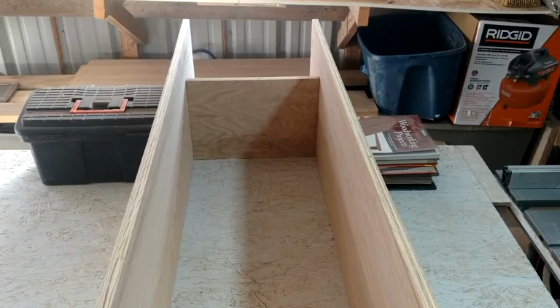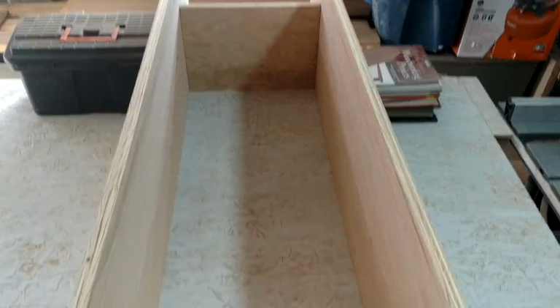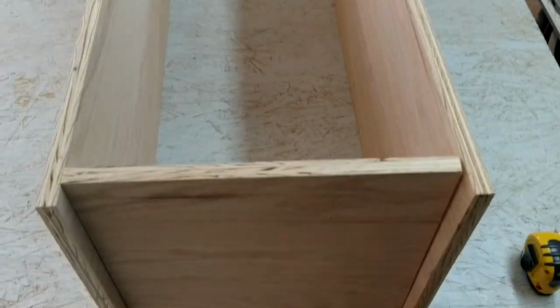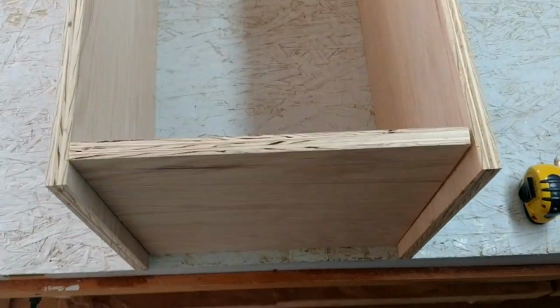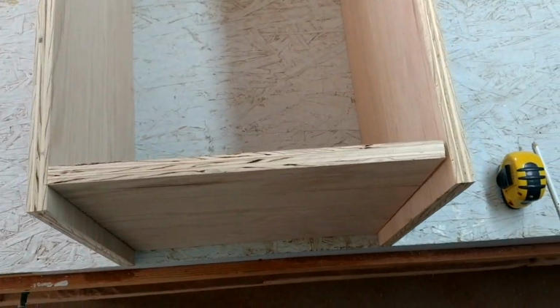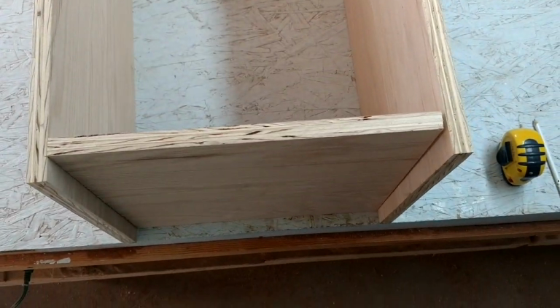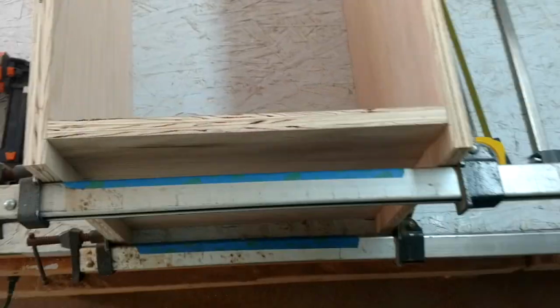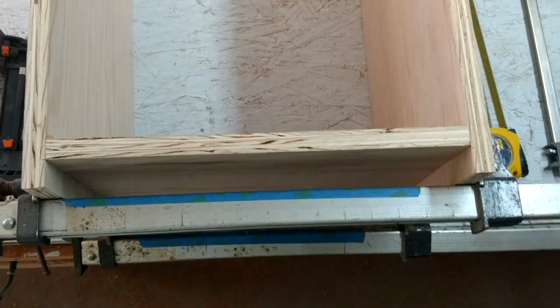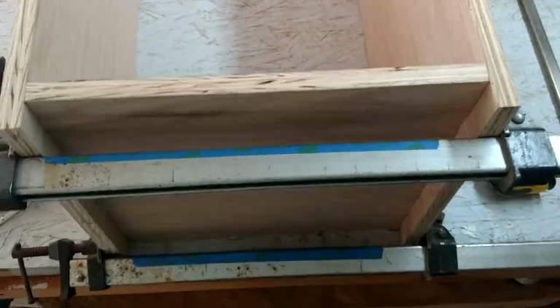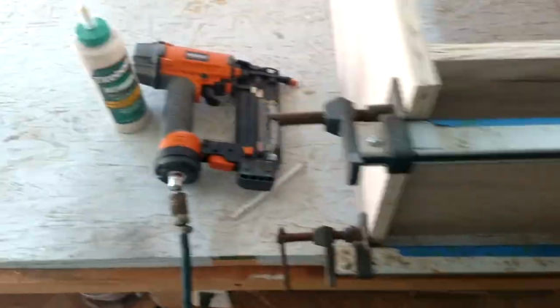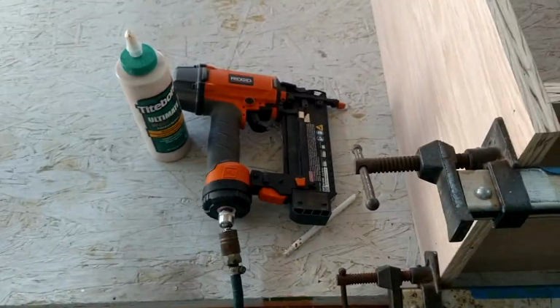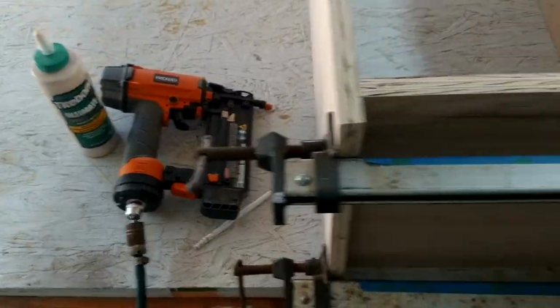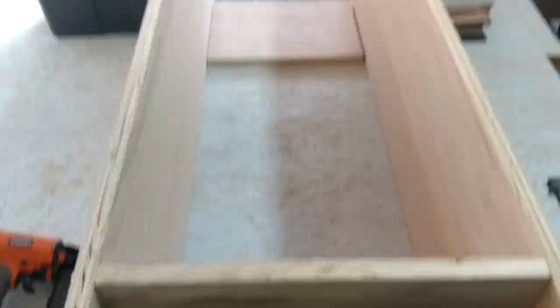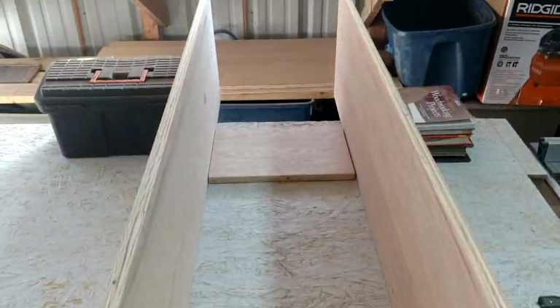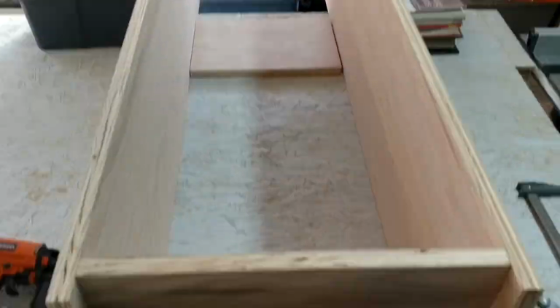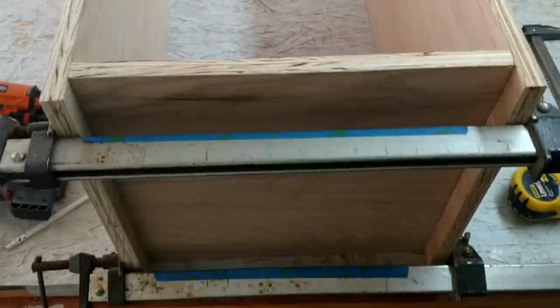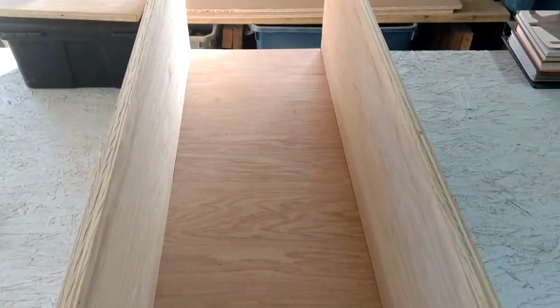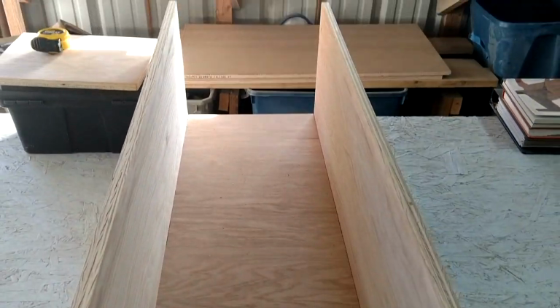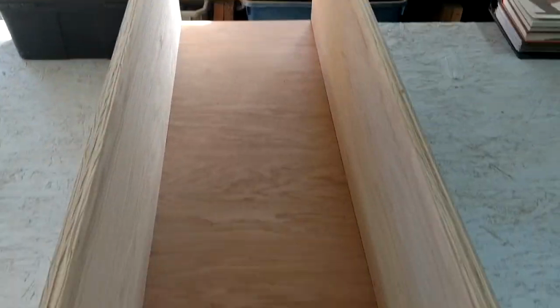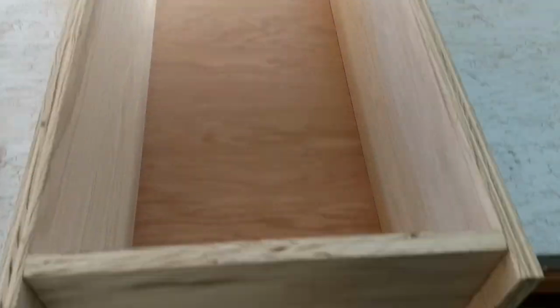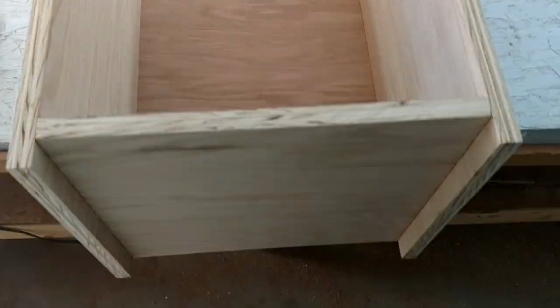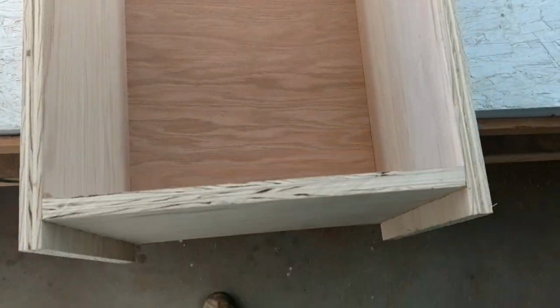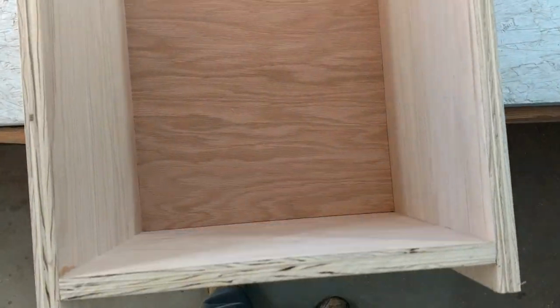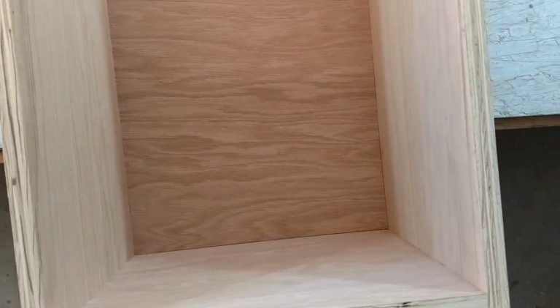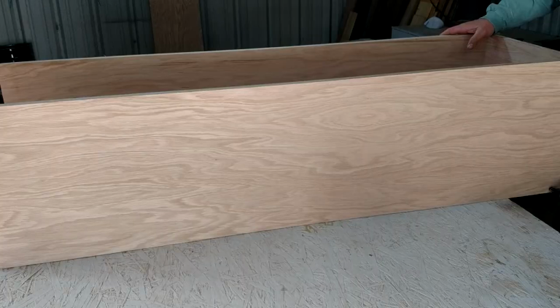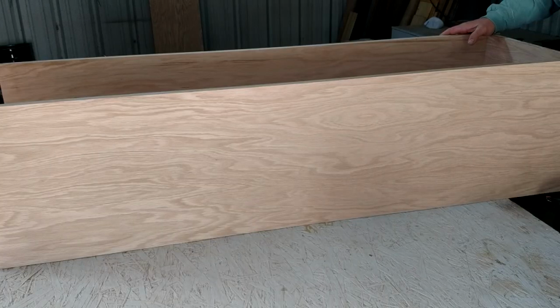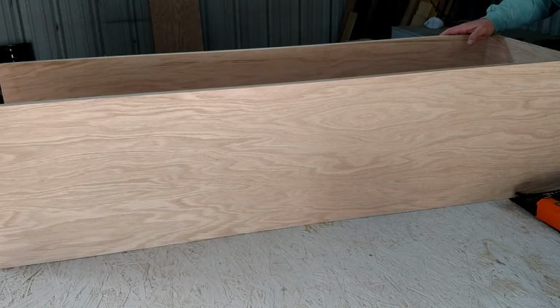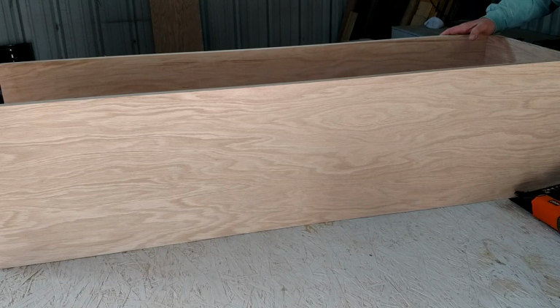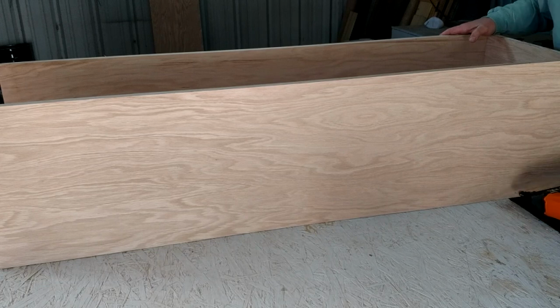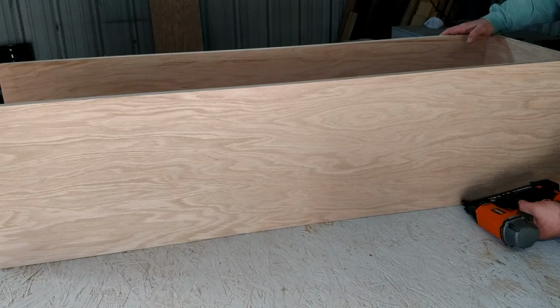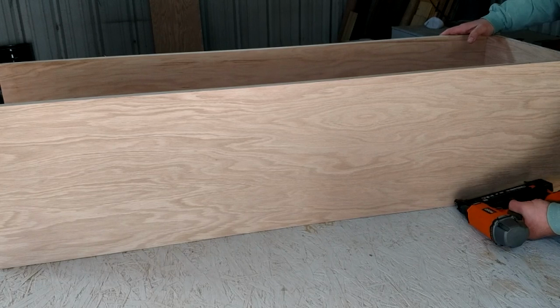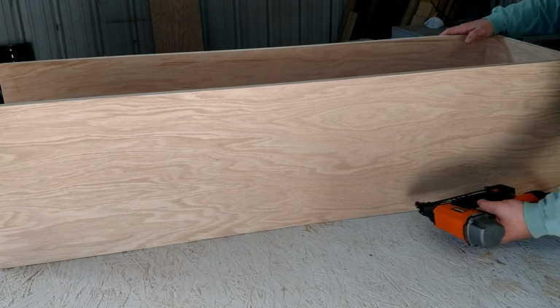Here I am putting it together. The bottom is glued and nailed. Put the back in there, then nailed up the sides.